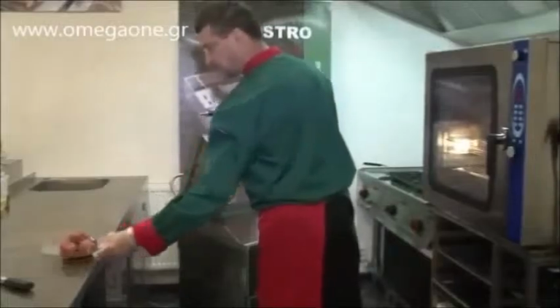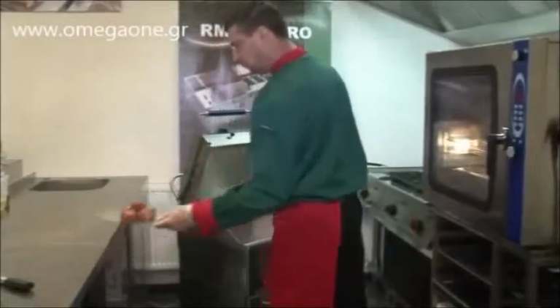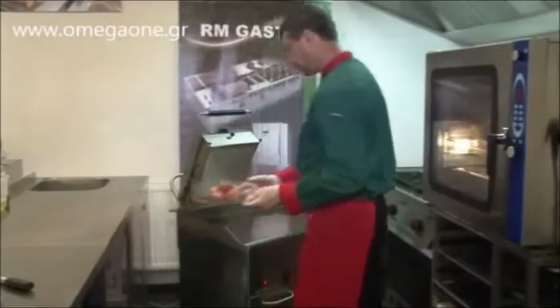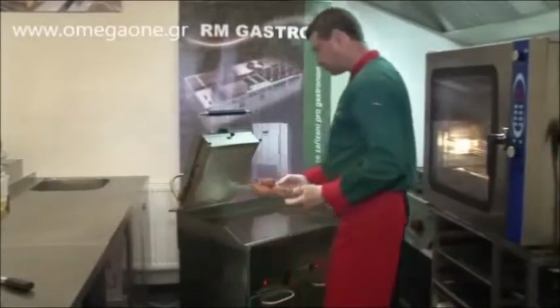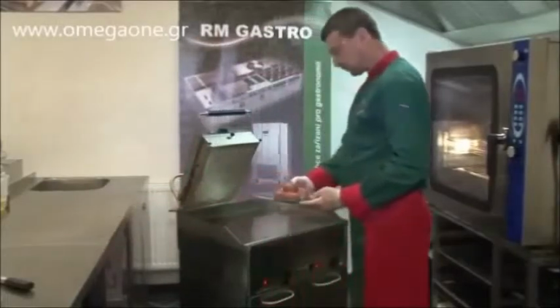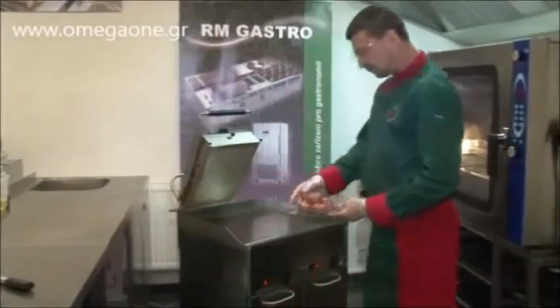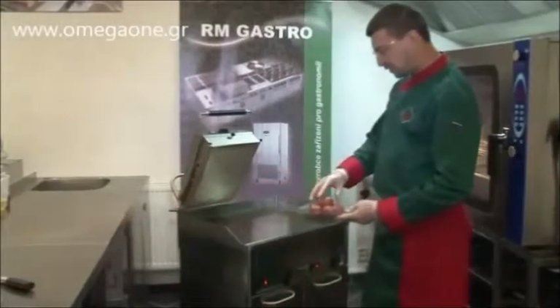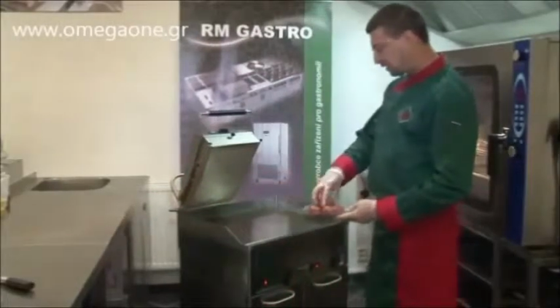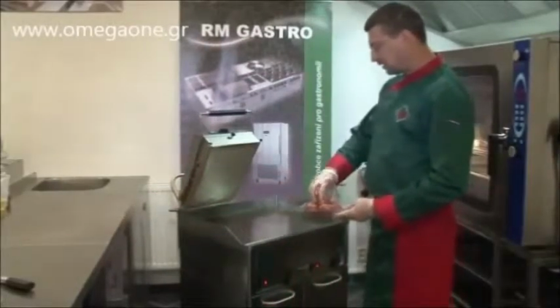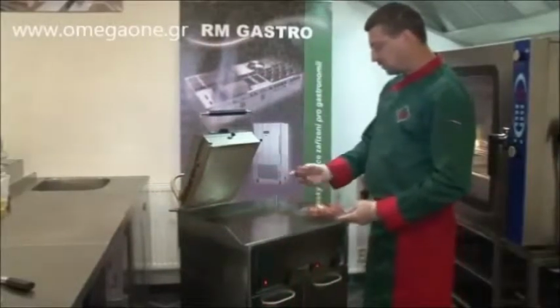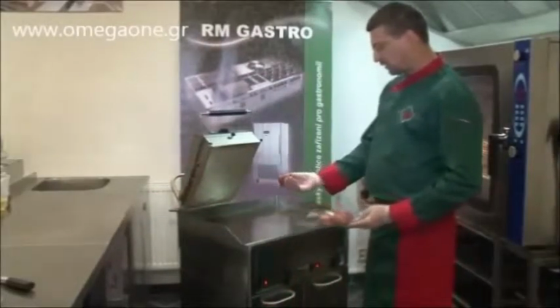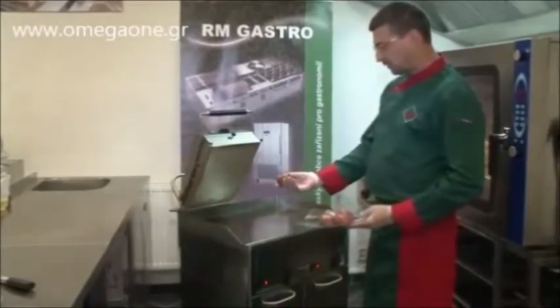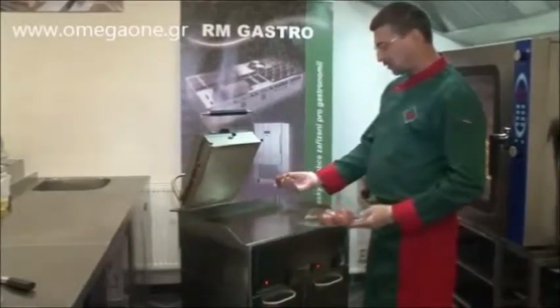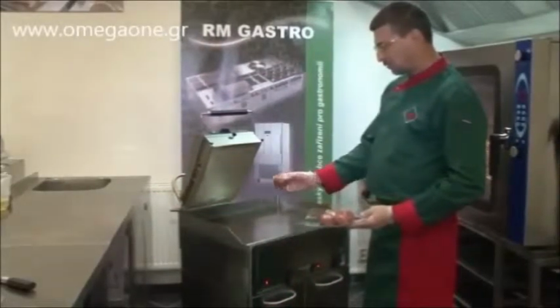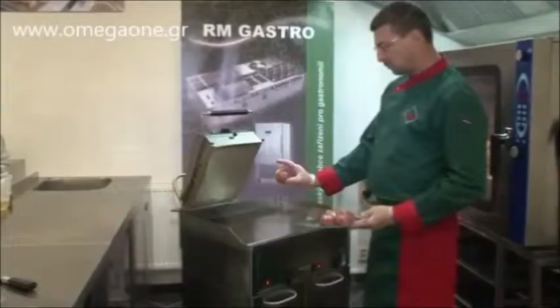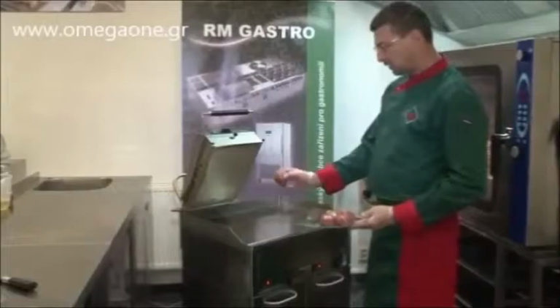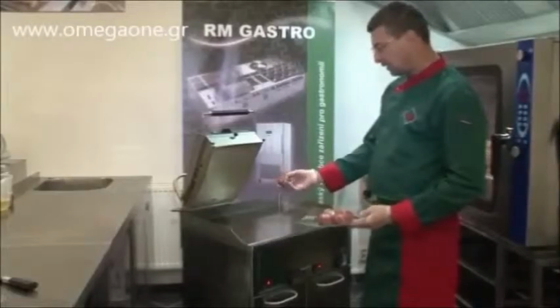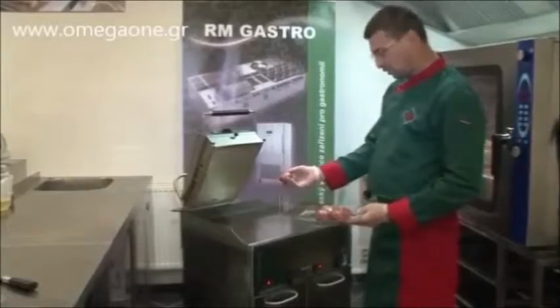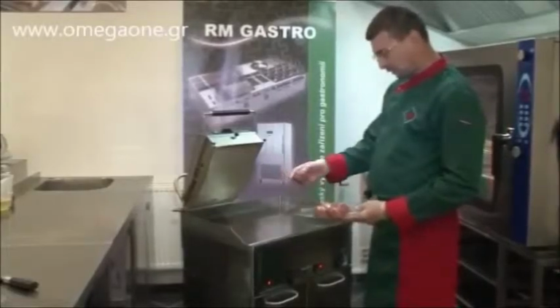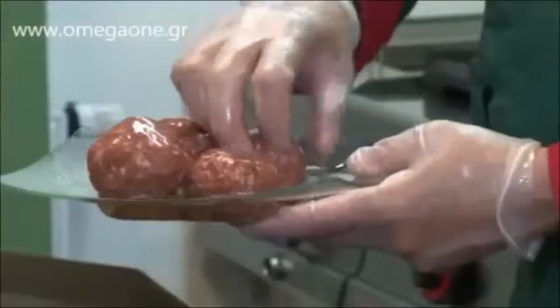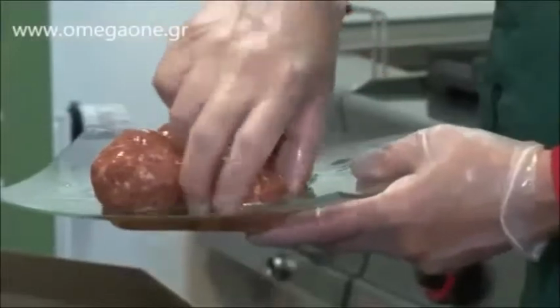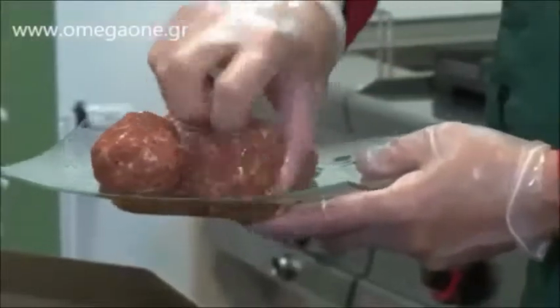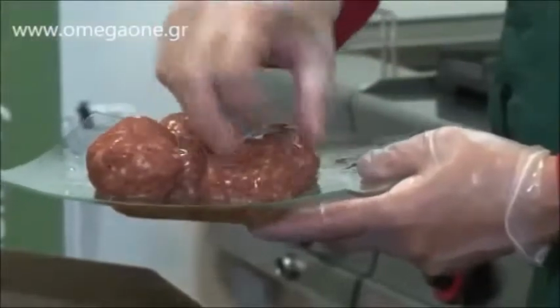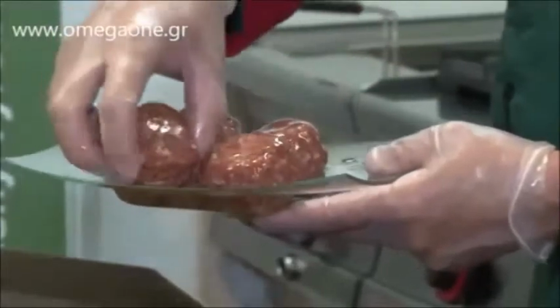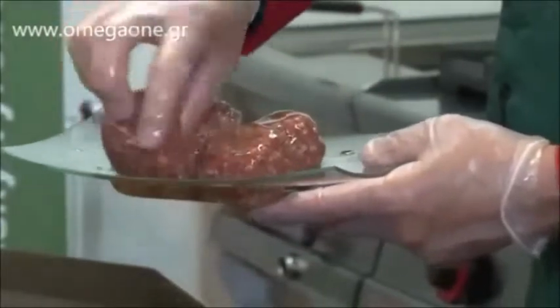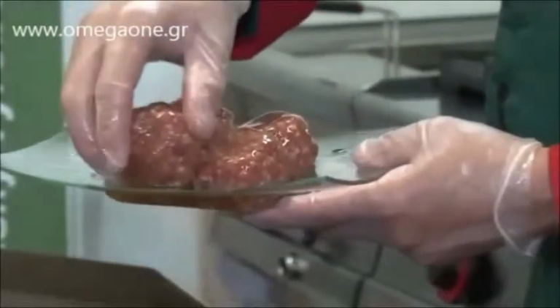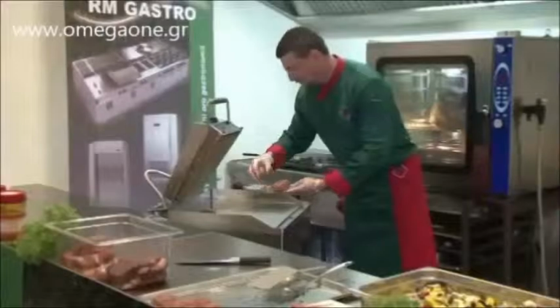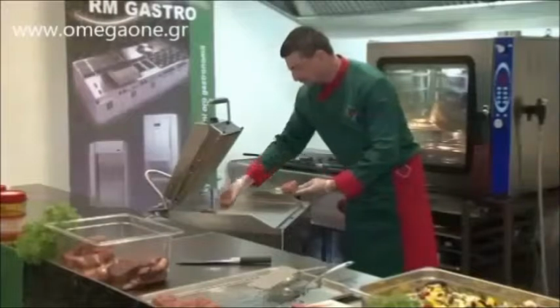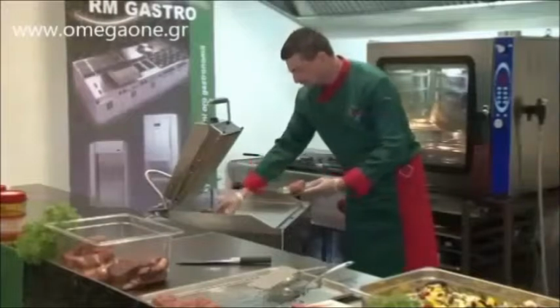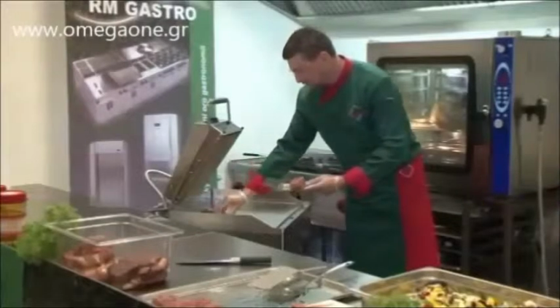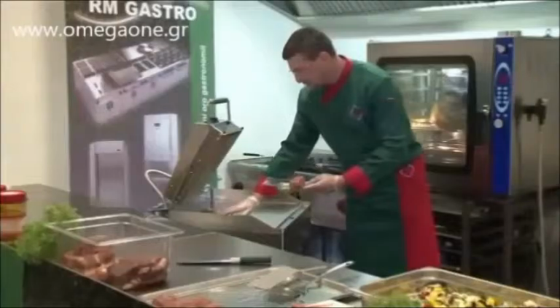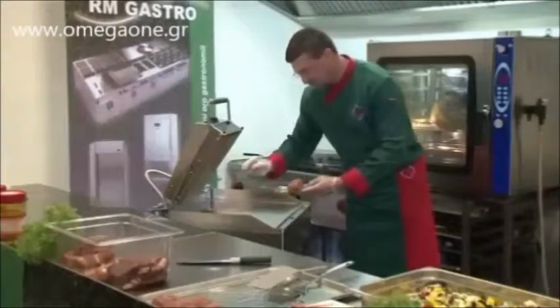Now let's have a look at how hamburgers can be easily prepared. We don't need to shape them, just make portions according to the weight or shape into balls. So now, we'll grill the burgers.